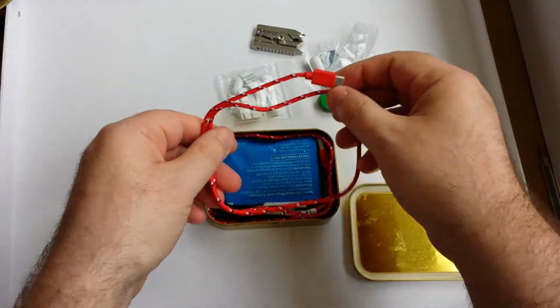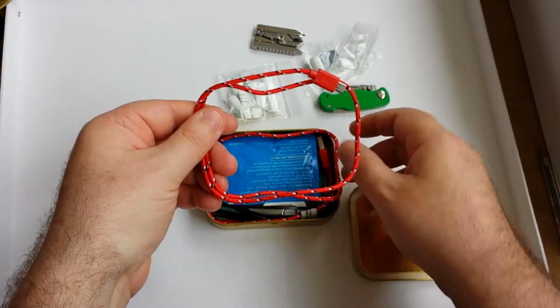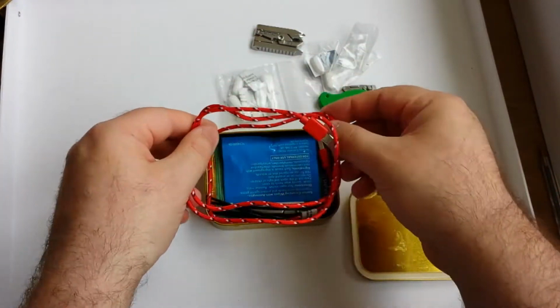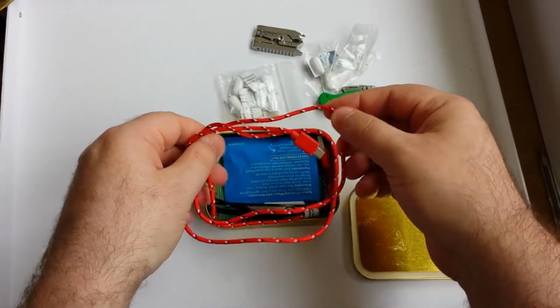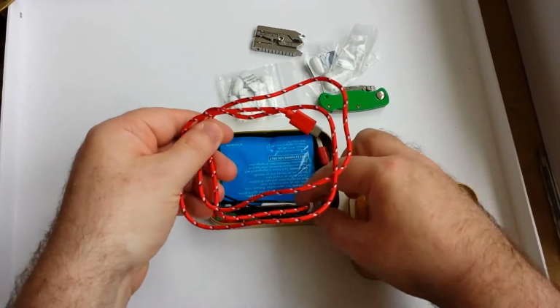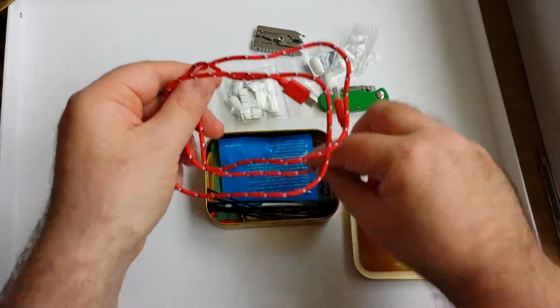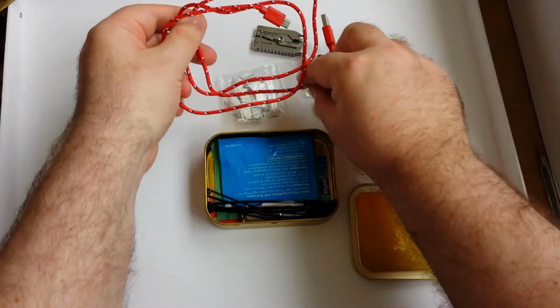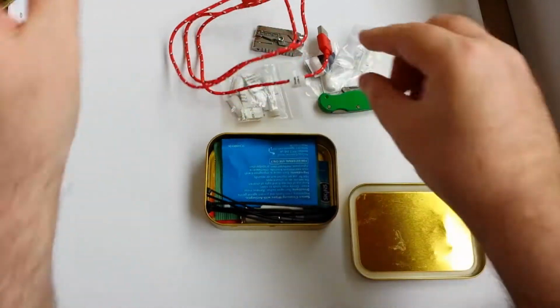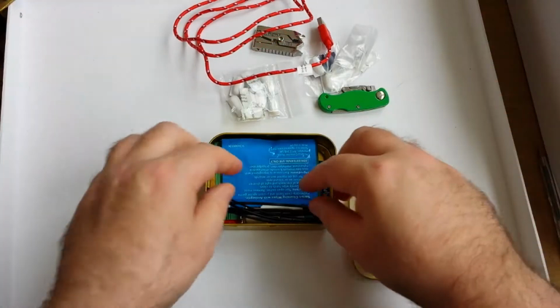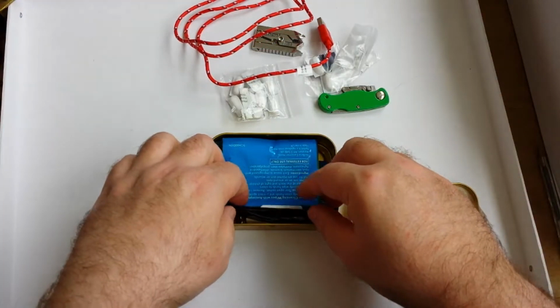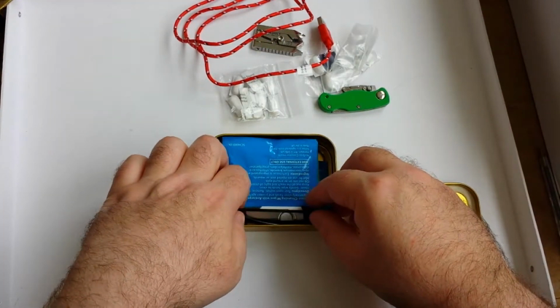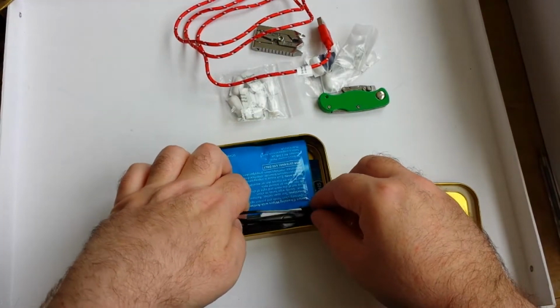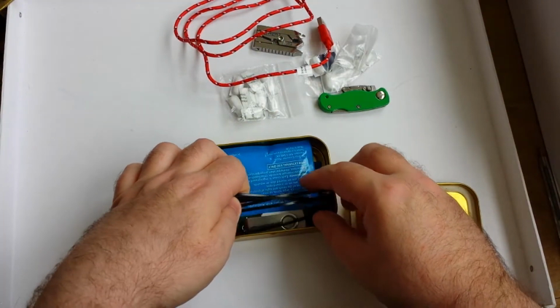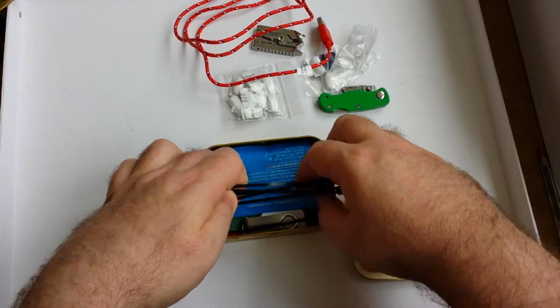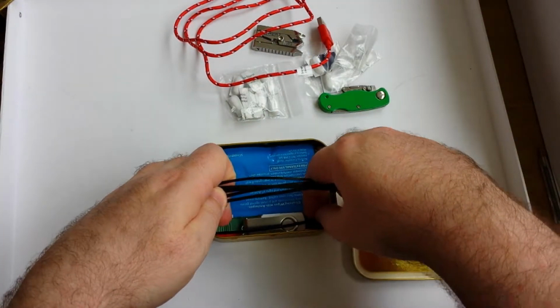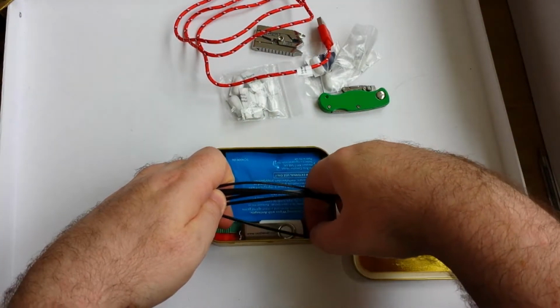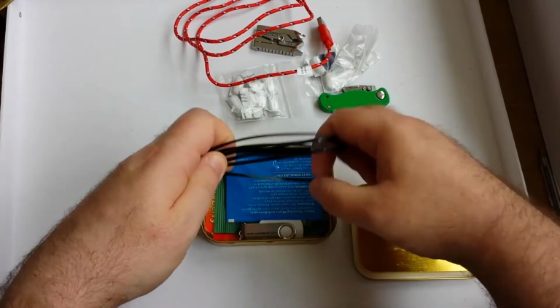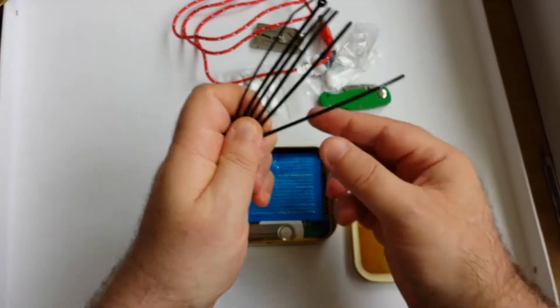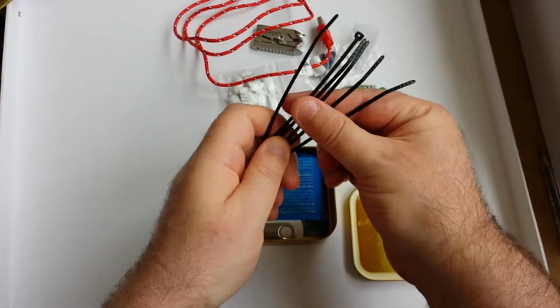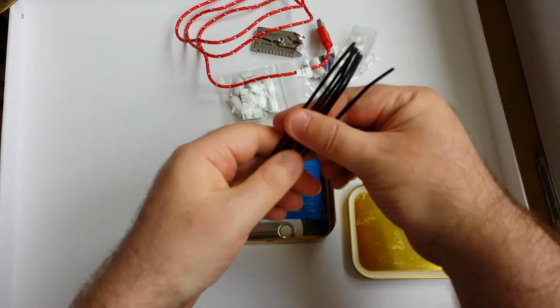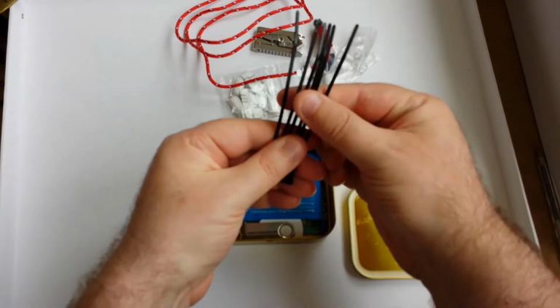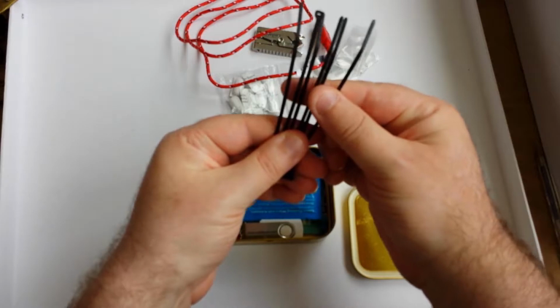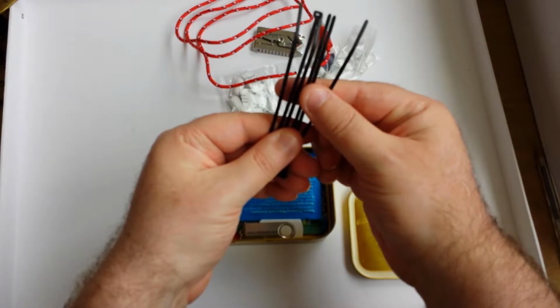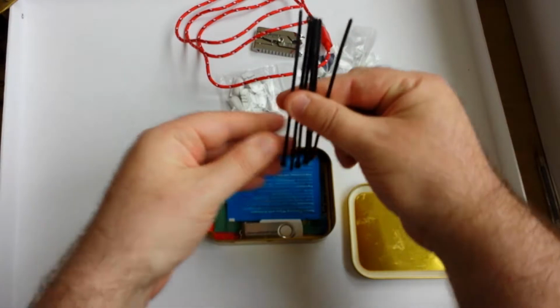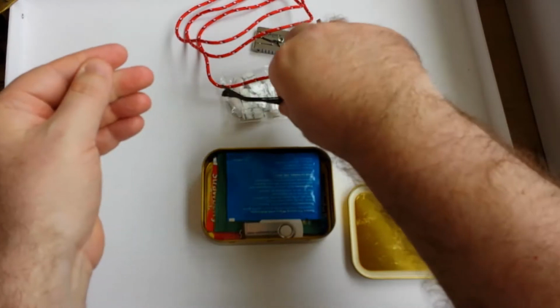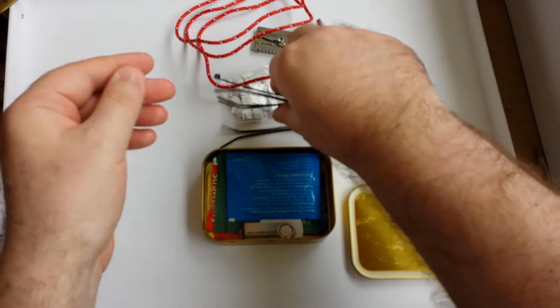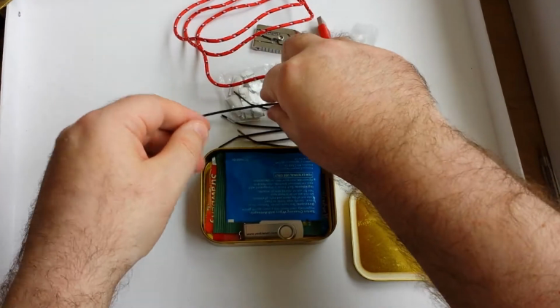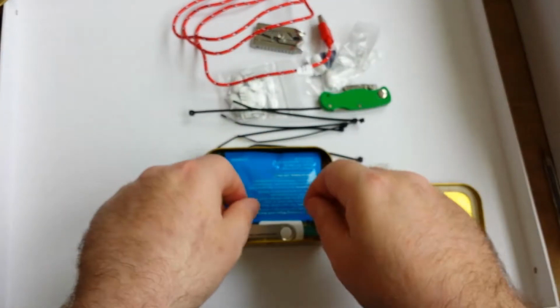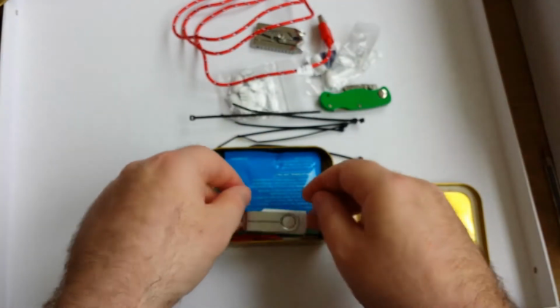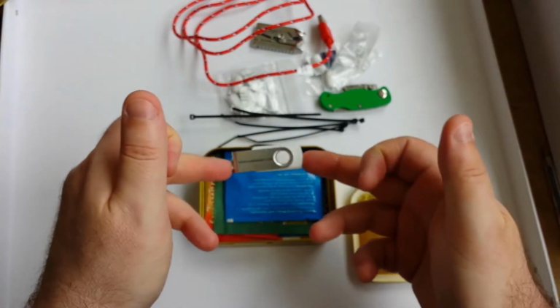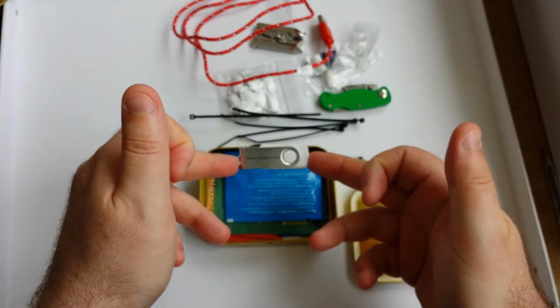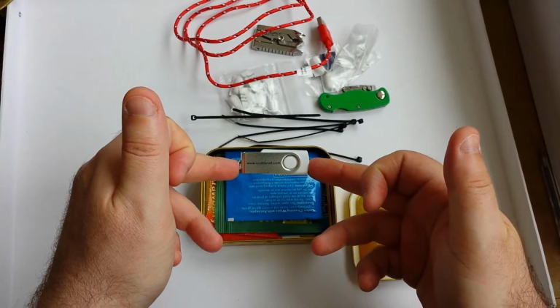USB cable. Very small cable ties — I'm not going to be handcuffing anyone with these, but you never know, they might be useful for something. Memory stick.